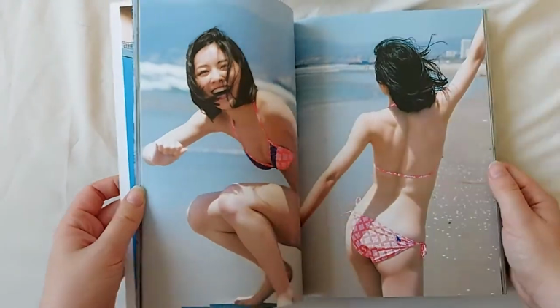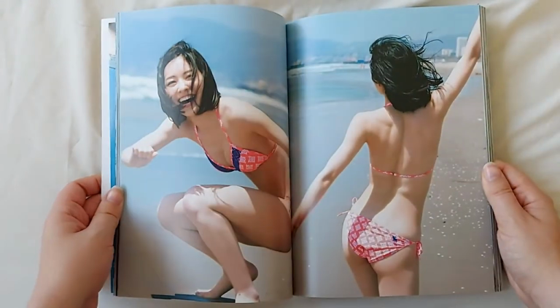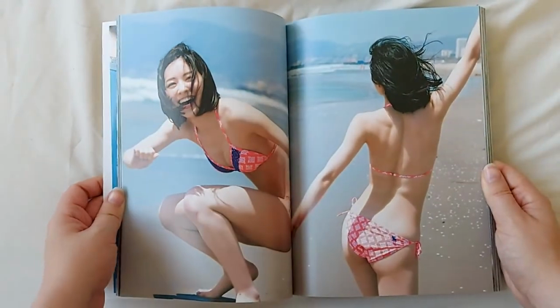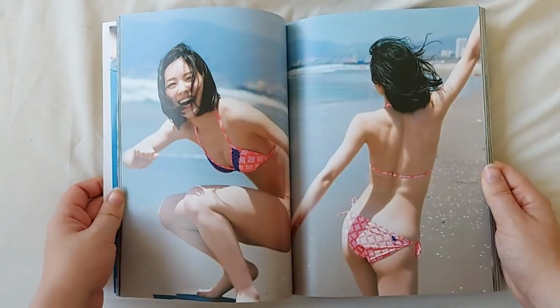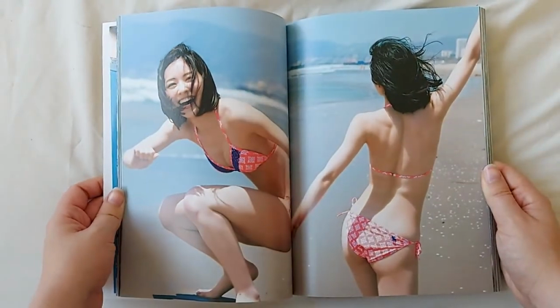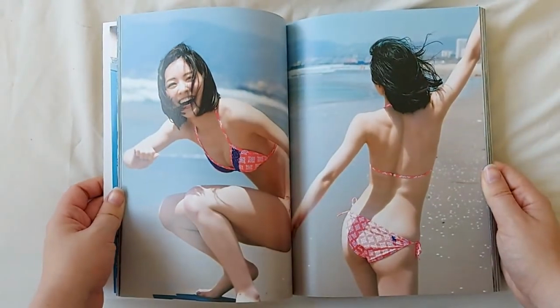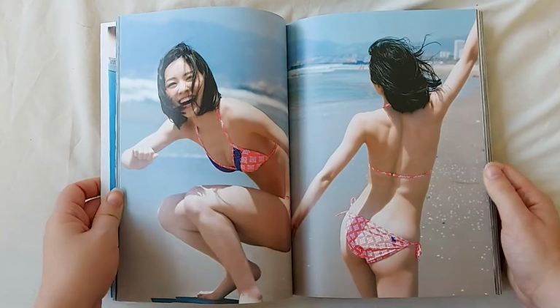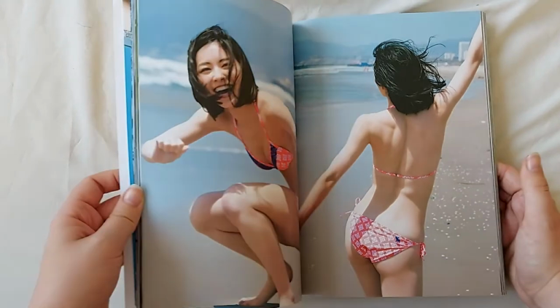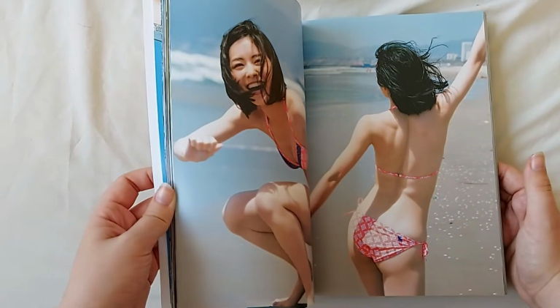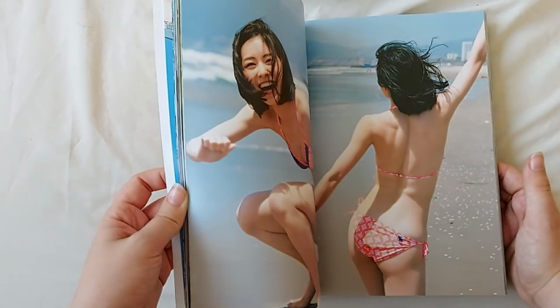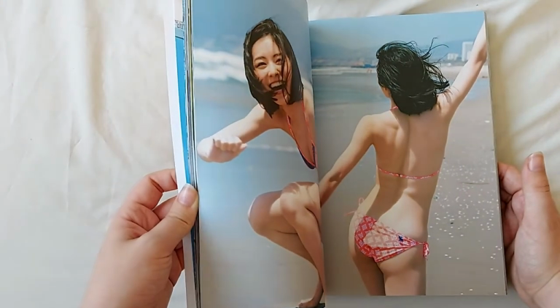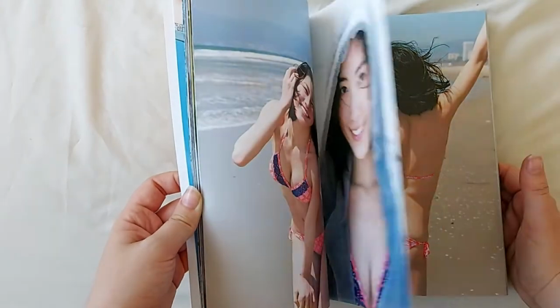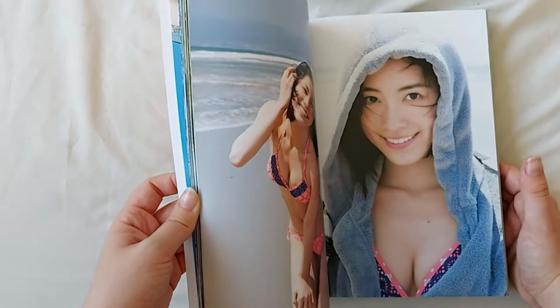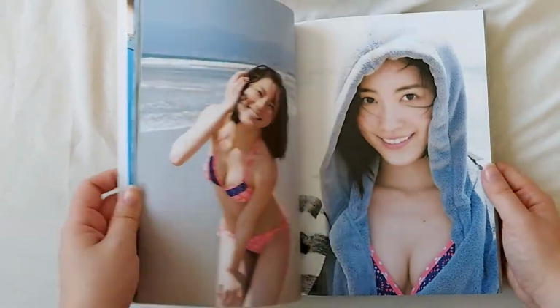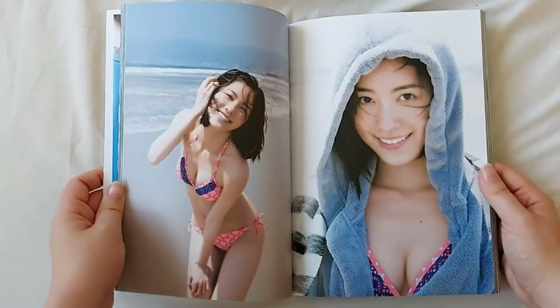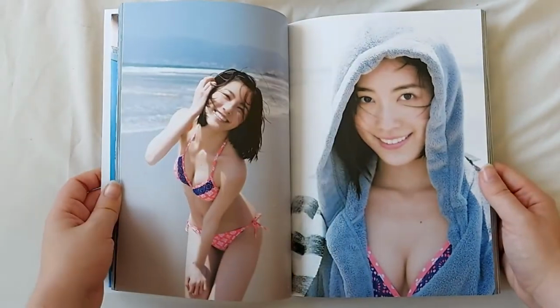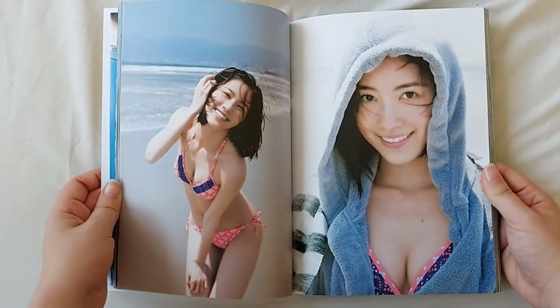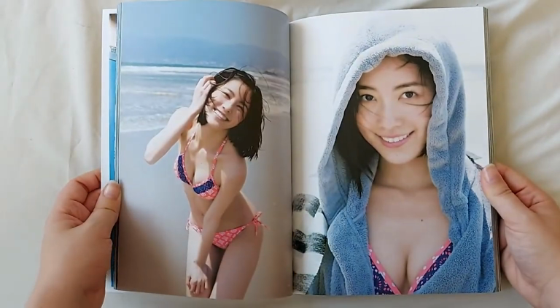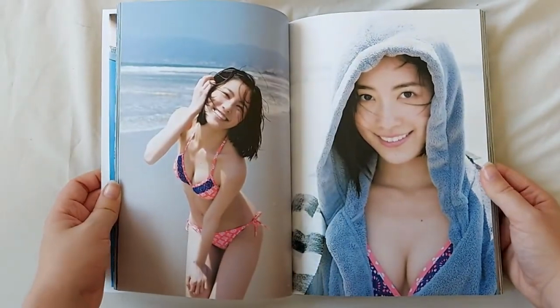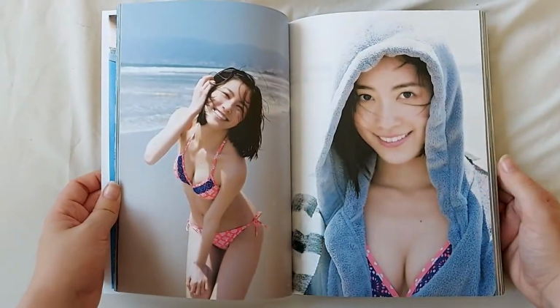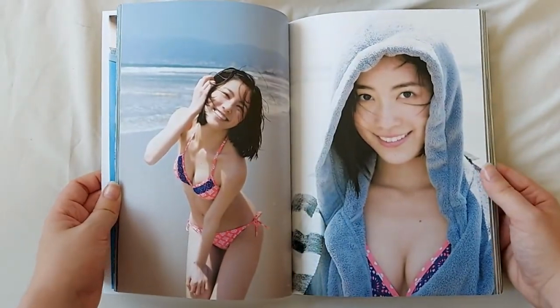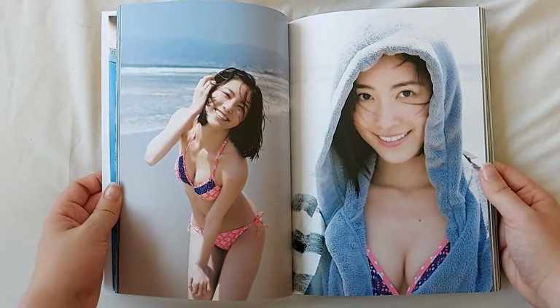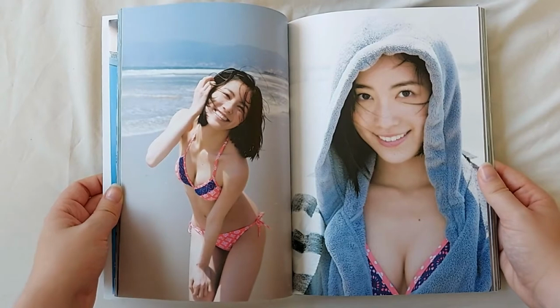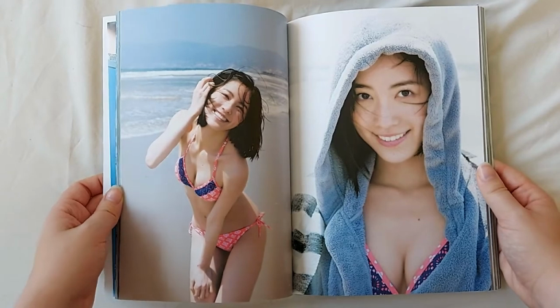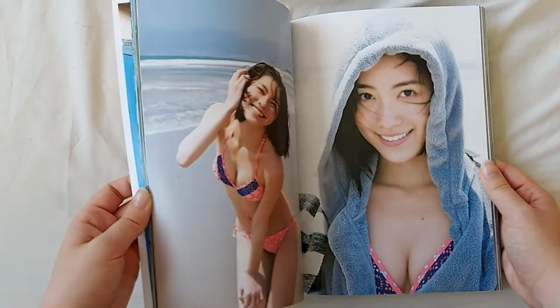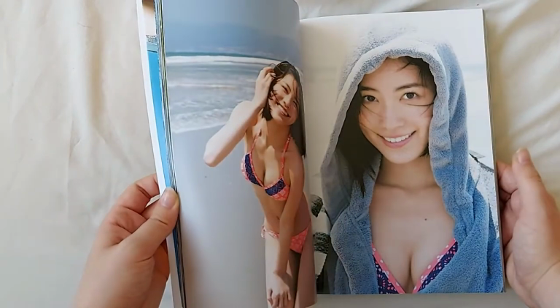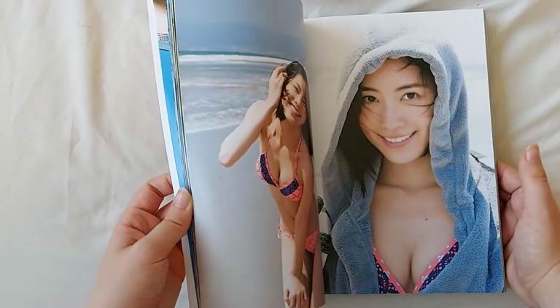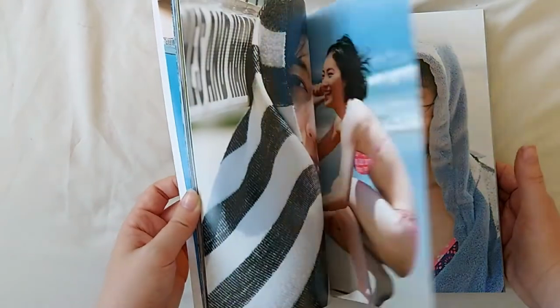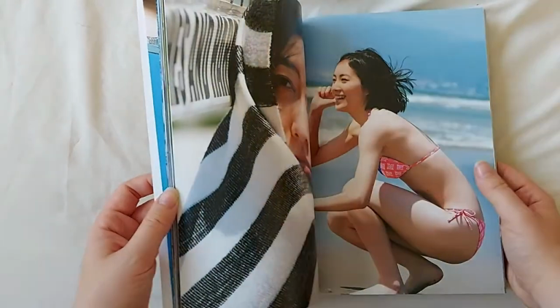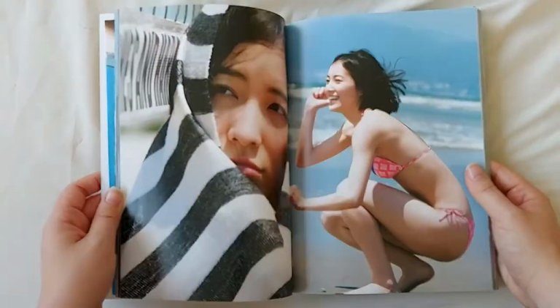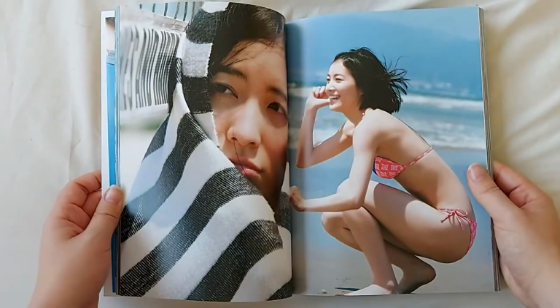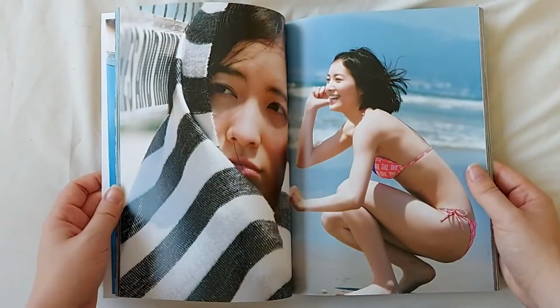I think this photobook does a really good job of displaying the fun and sexy side of Junina at the same time.